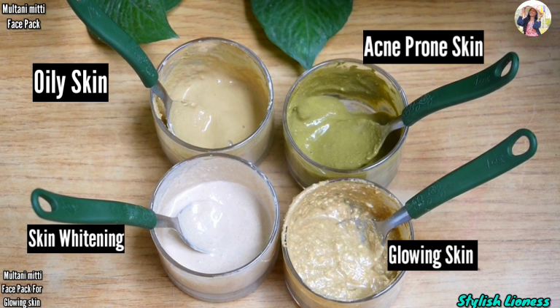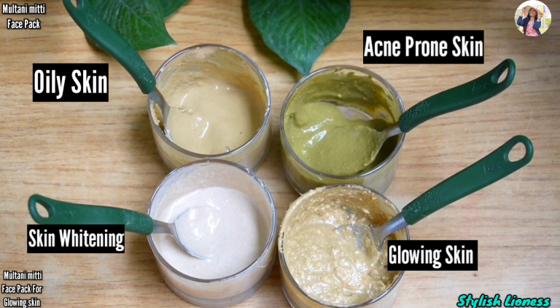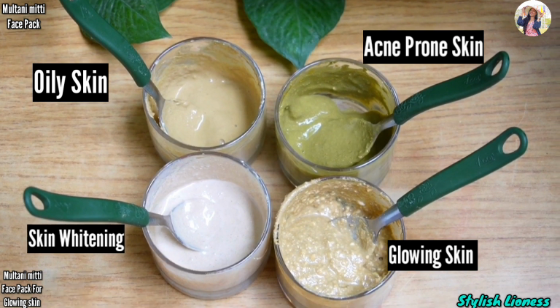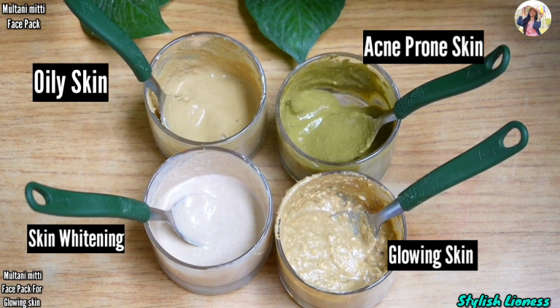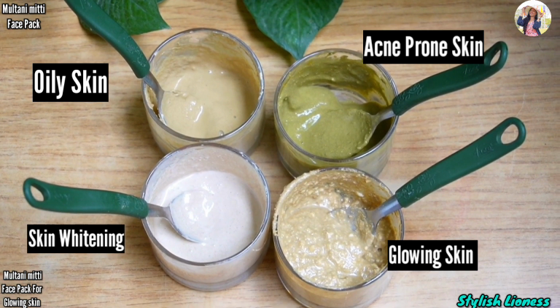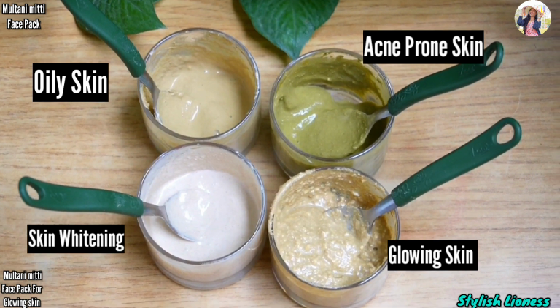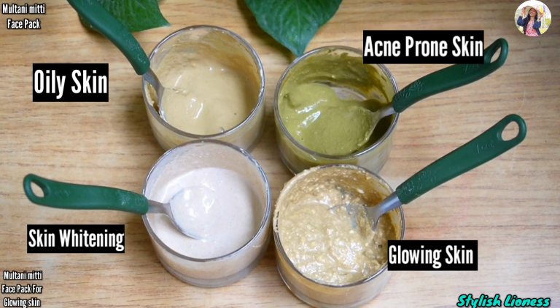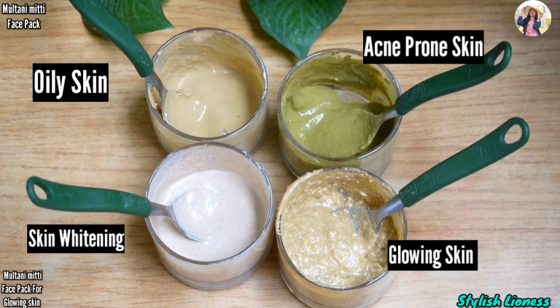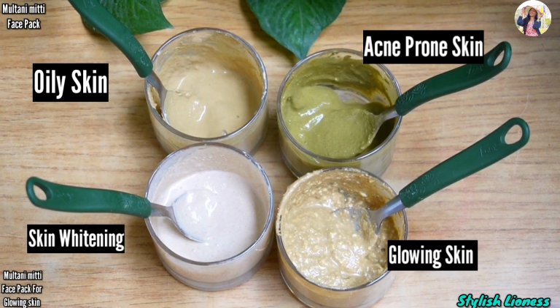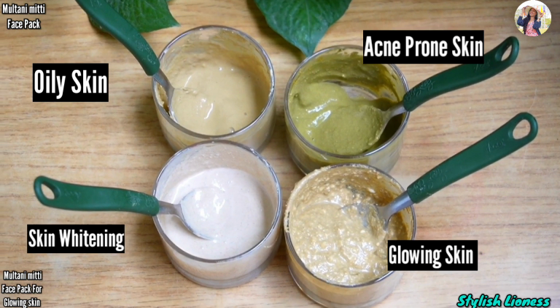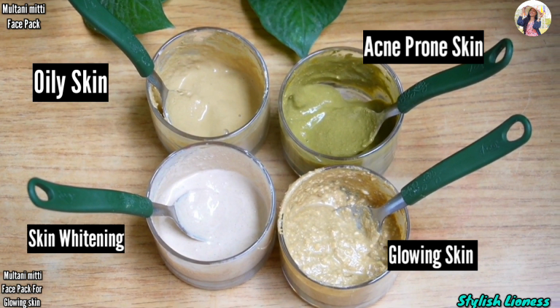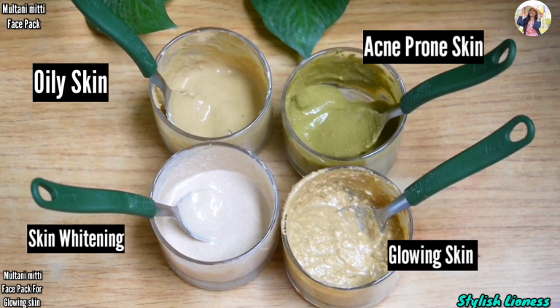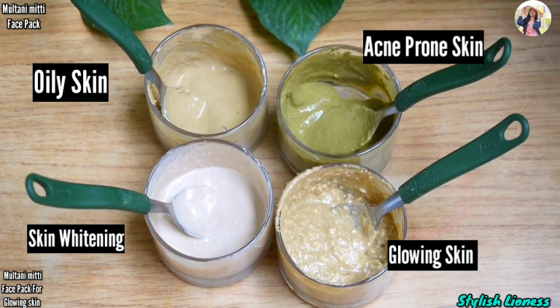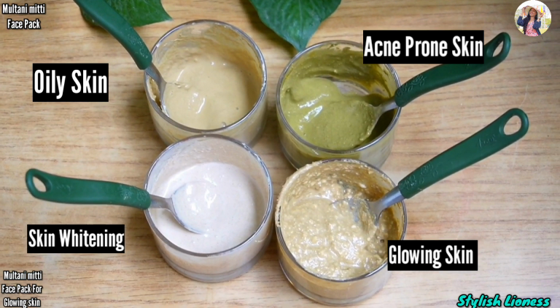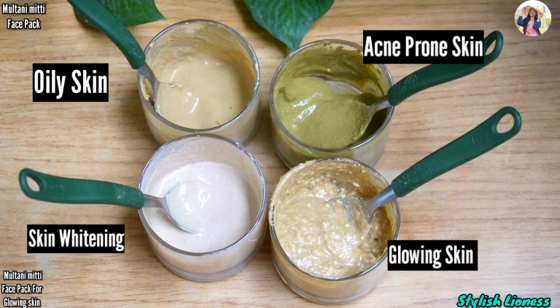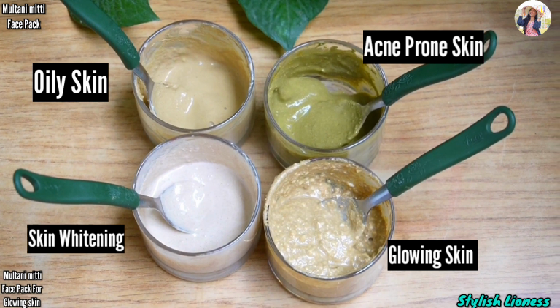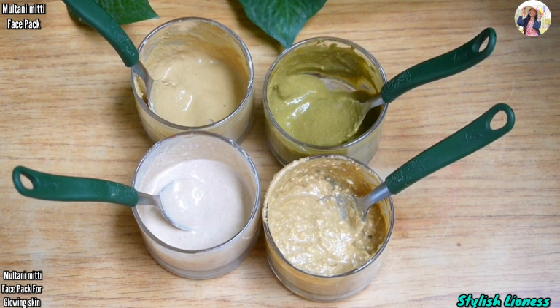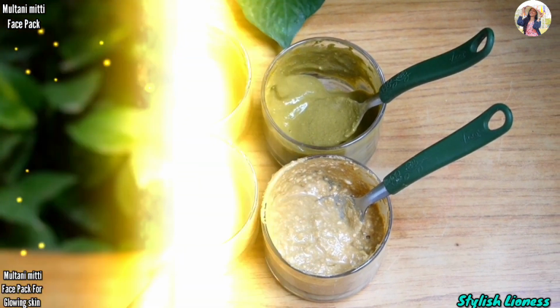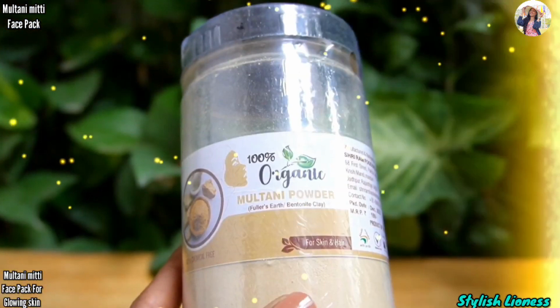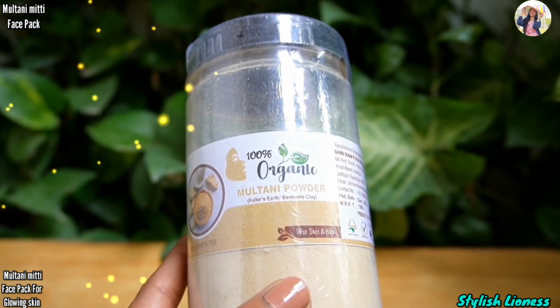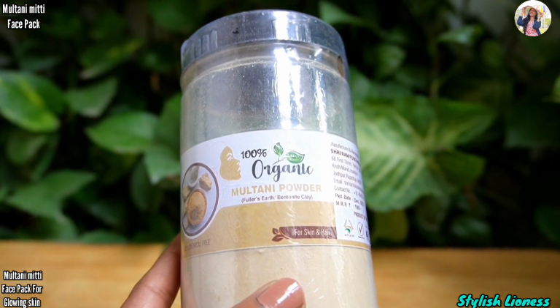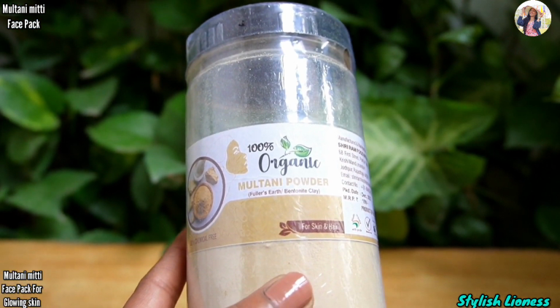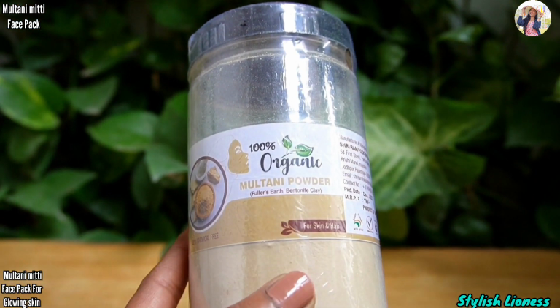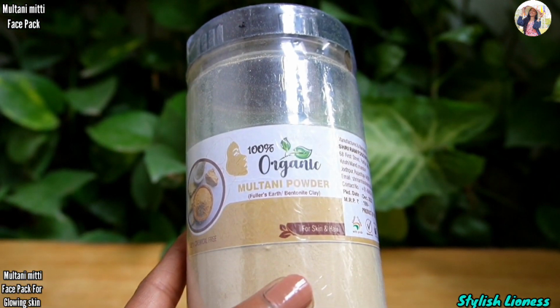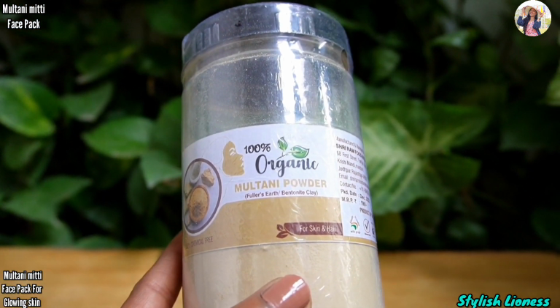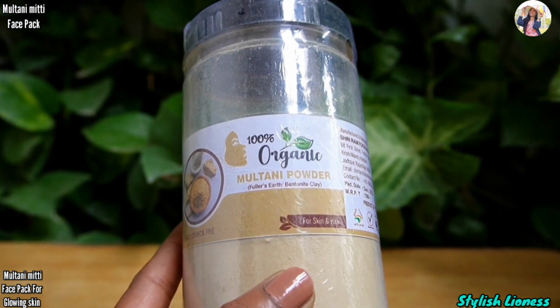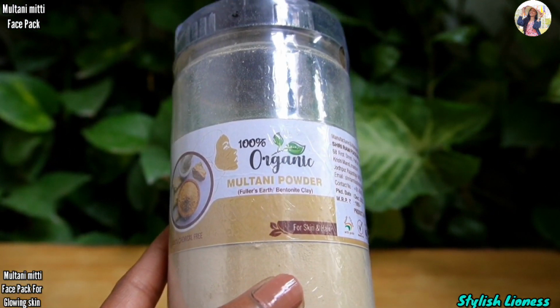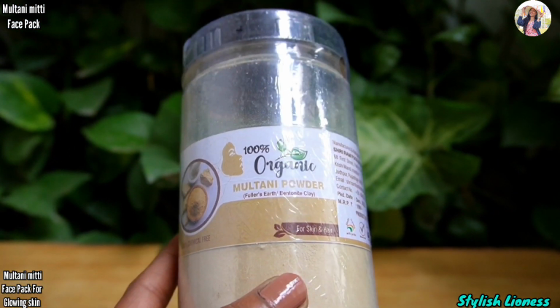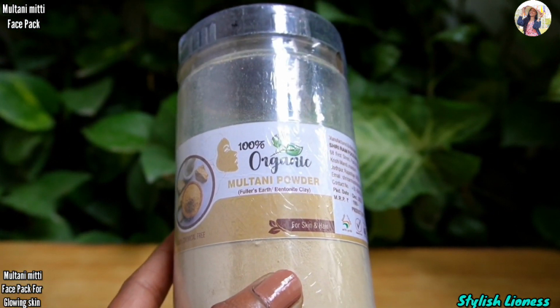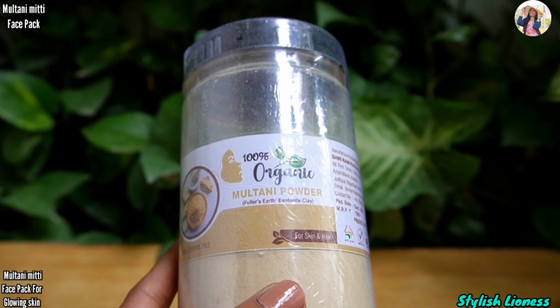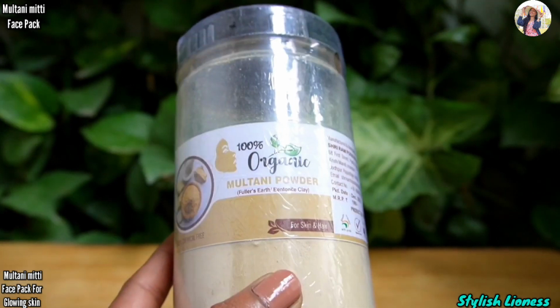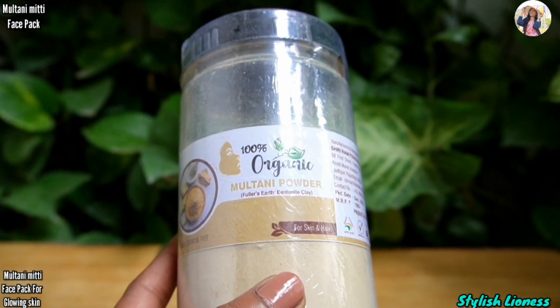If you have sensitive skin or acne-prone skin, this is suitable for all skin types. Just use it in different ways according to your skin problems. First of all, I have taken the main ingredient — it is multani mitti.